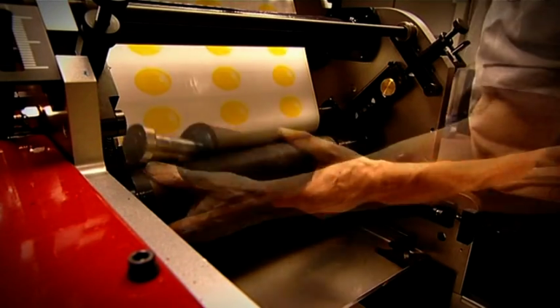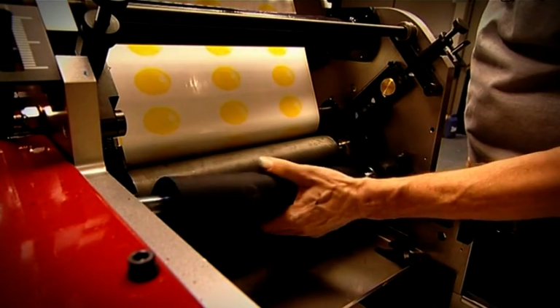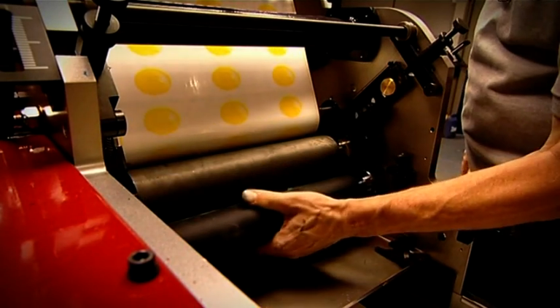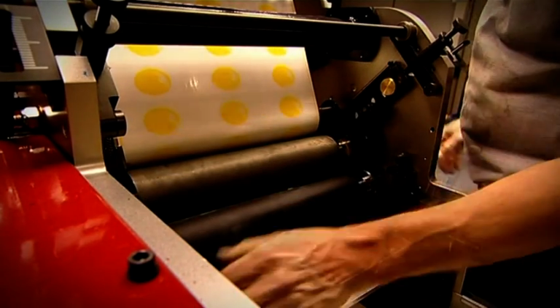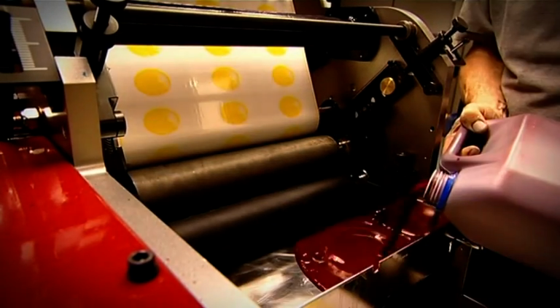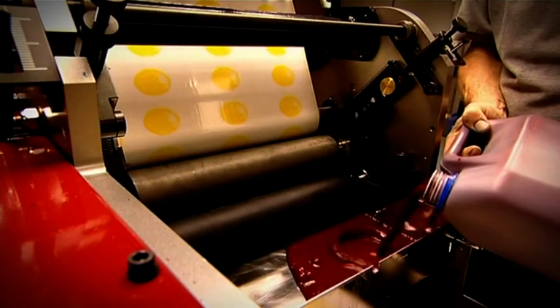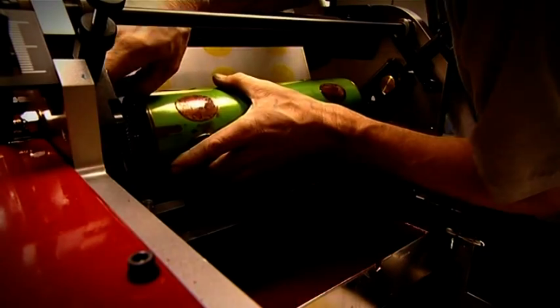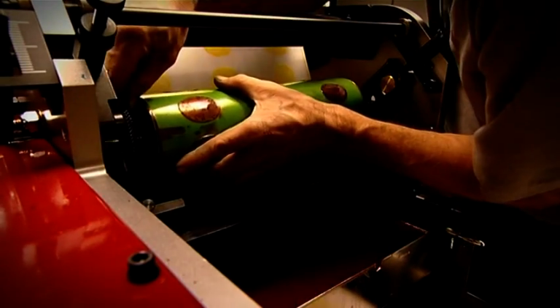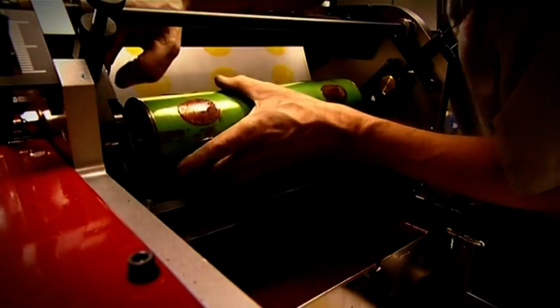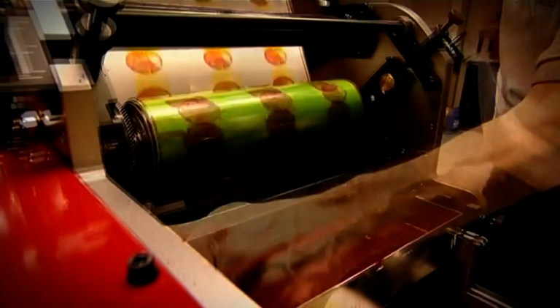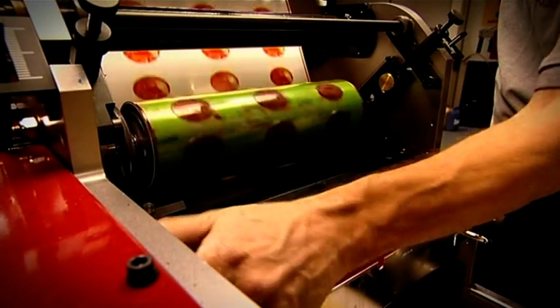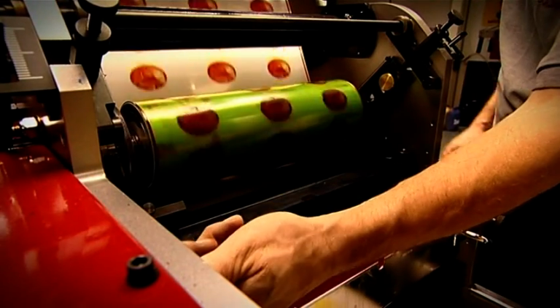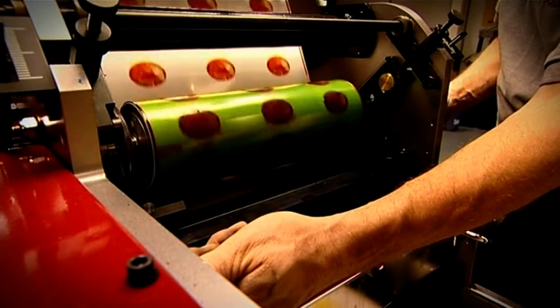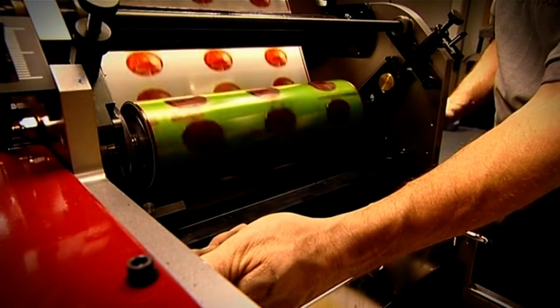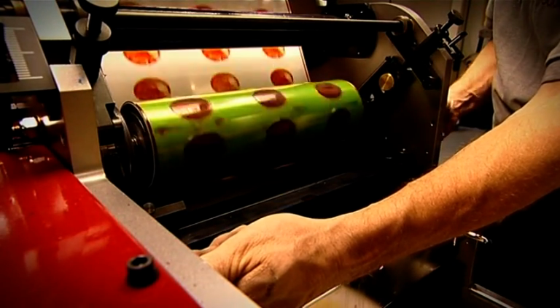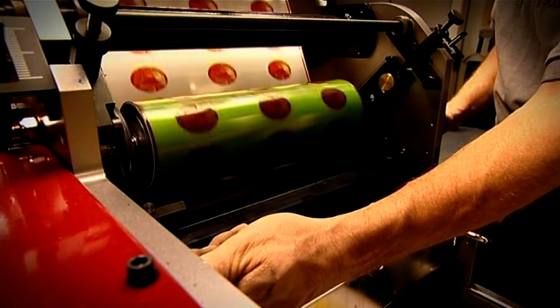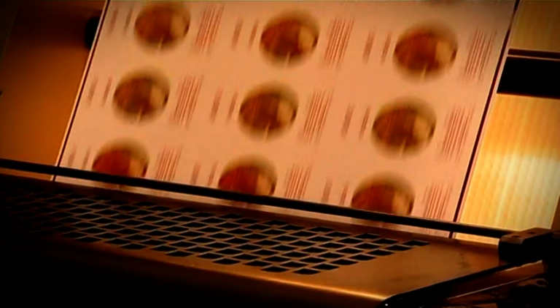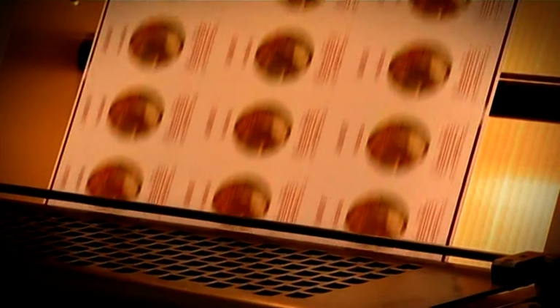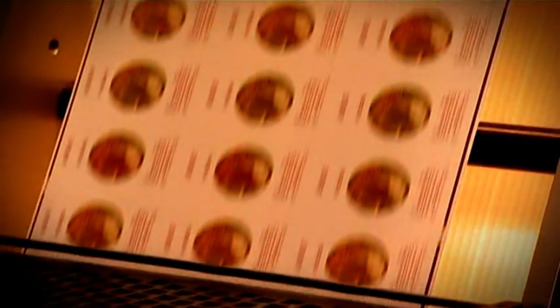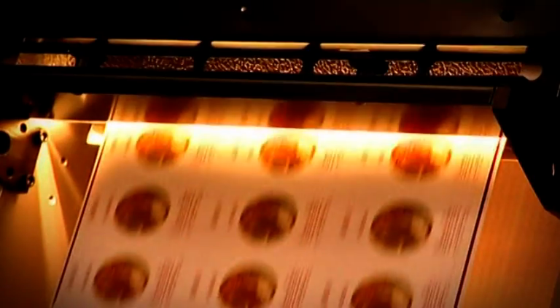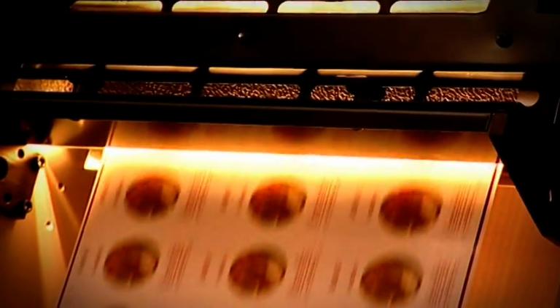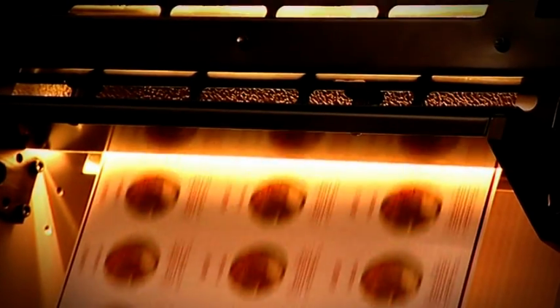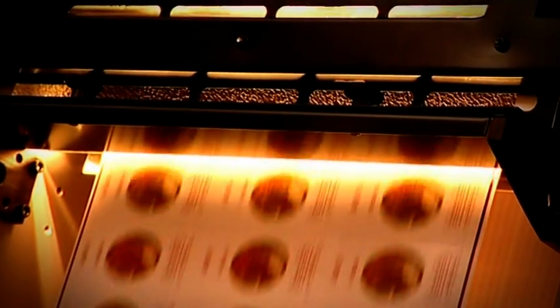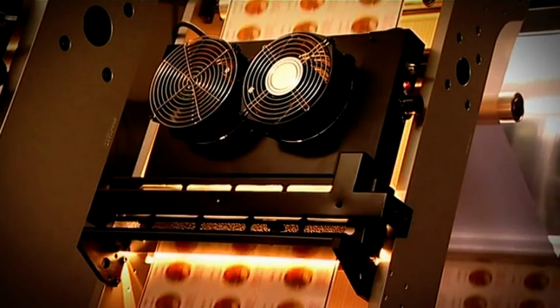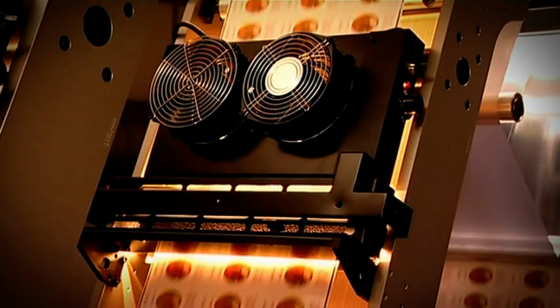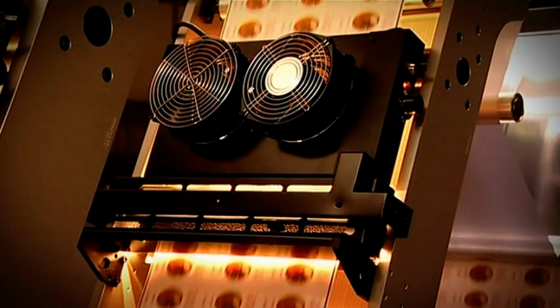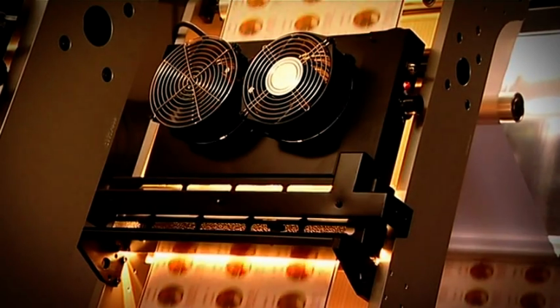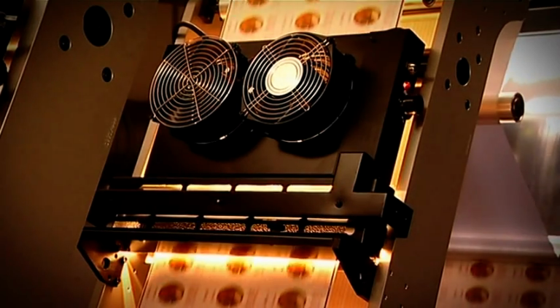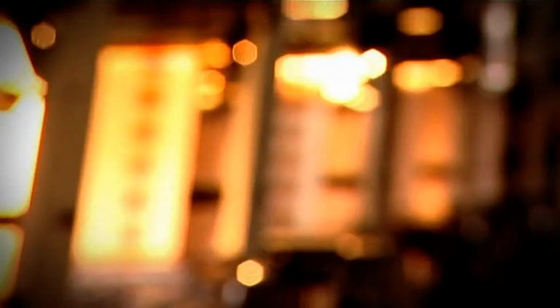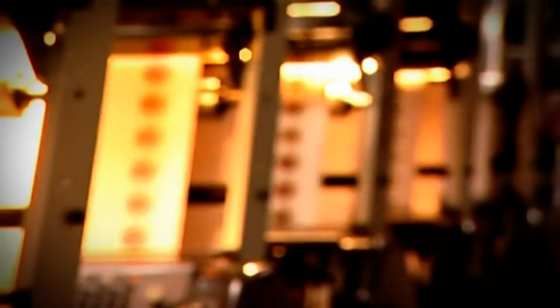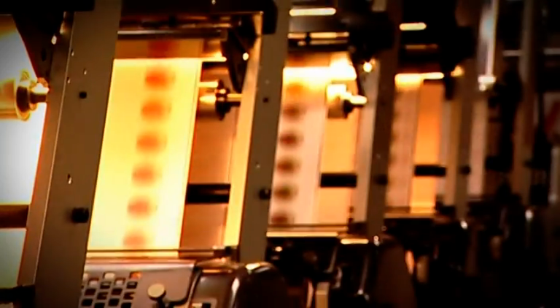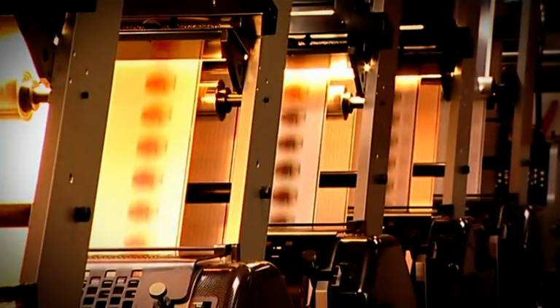Designed for easy accessibility, the BETA enables simple, fast and accurate adjustments. Drying units are located above the printhead rather than below, improving web visibility and dramatically reducing wastage.